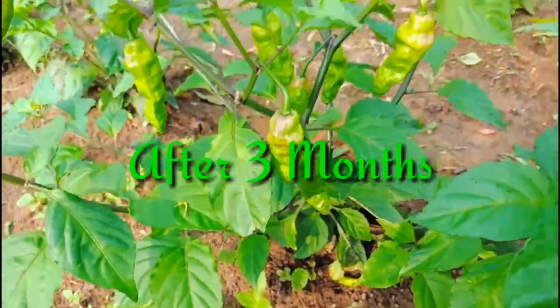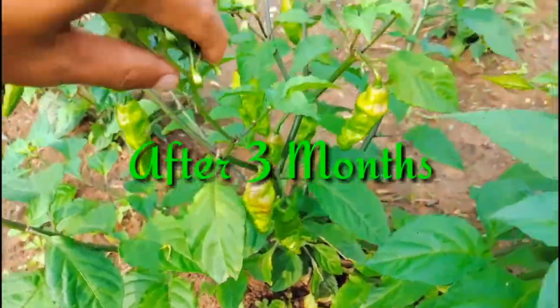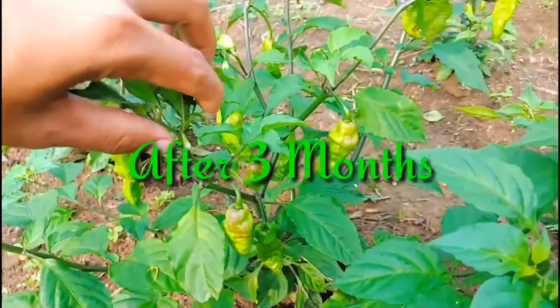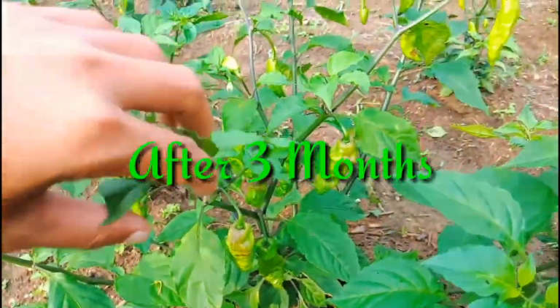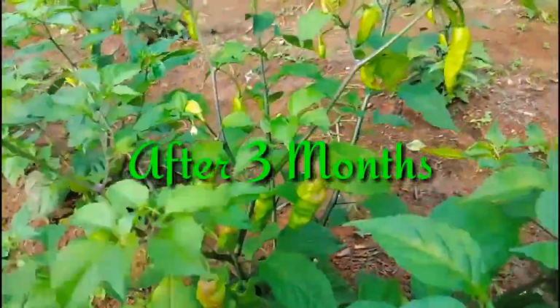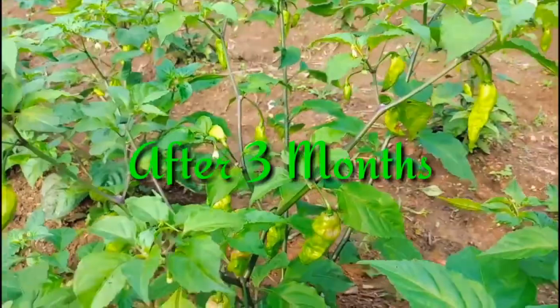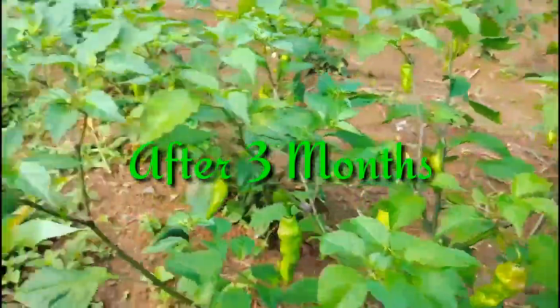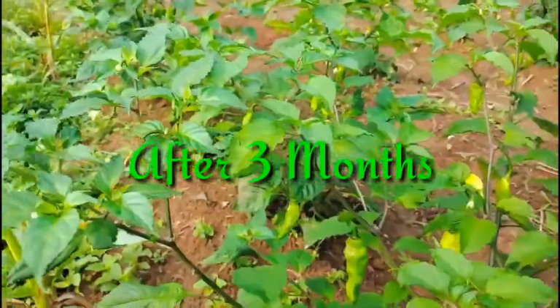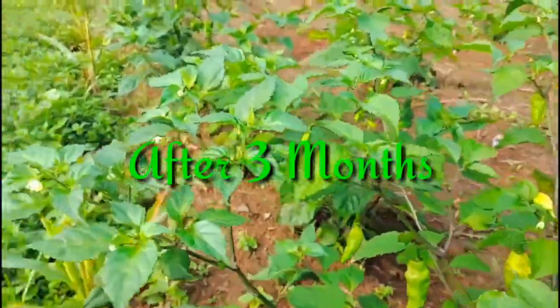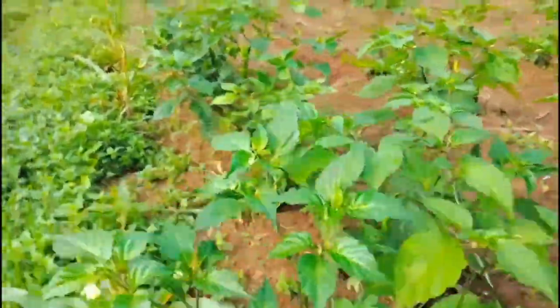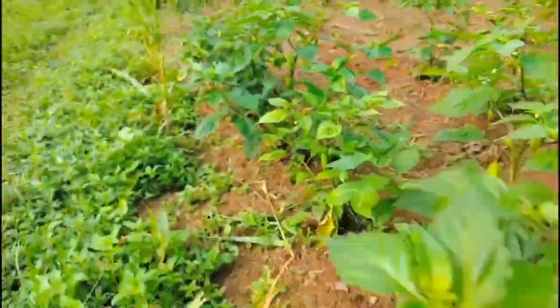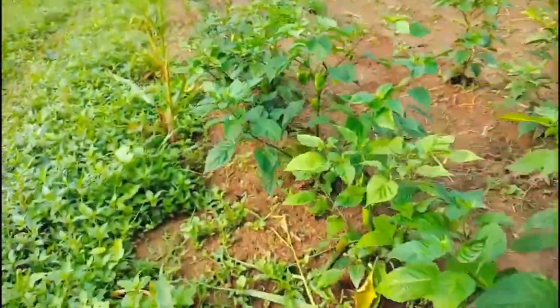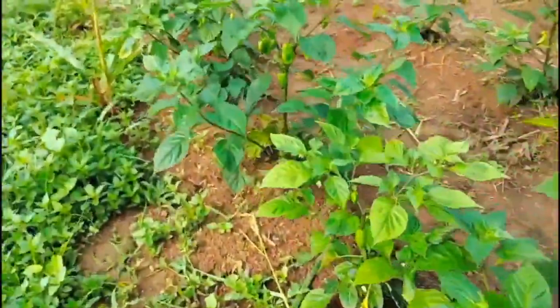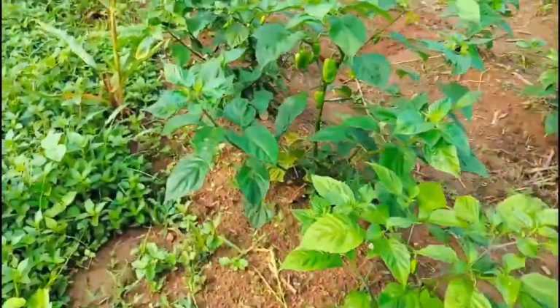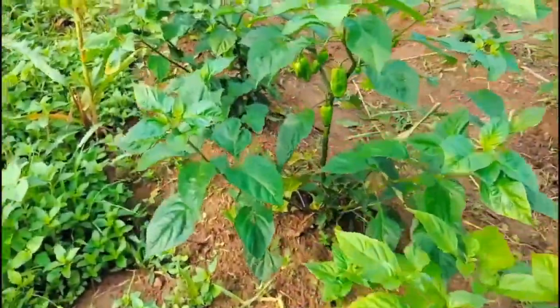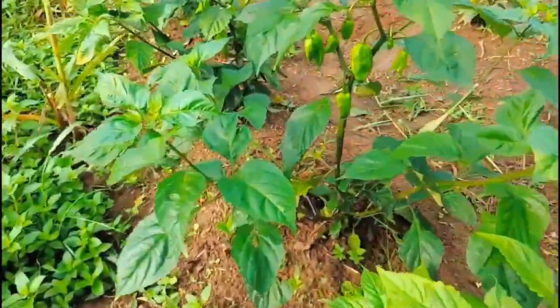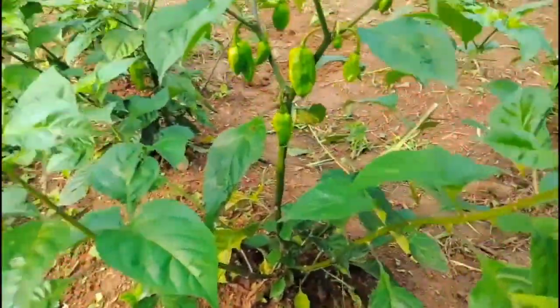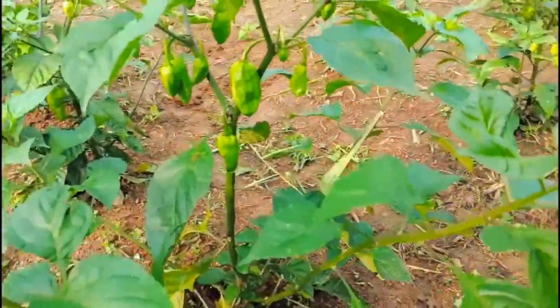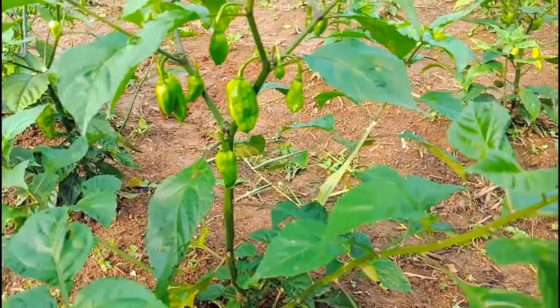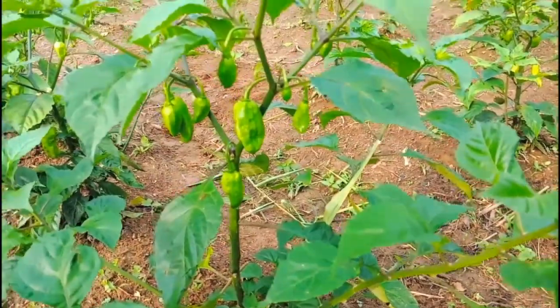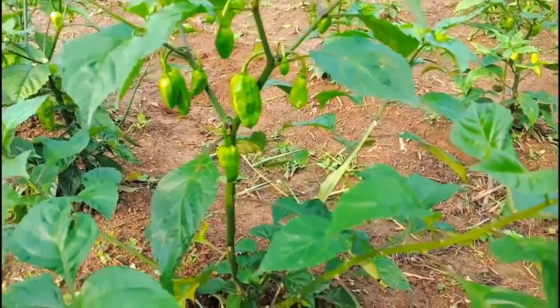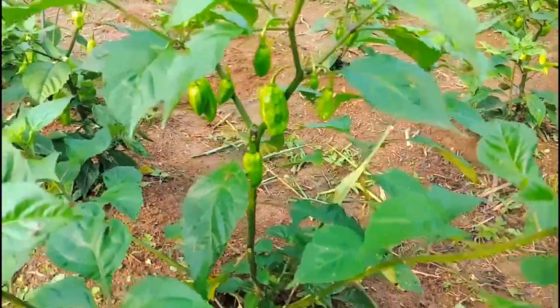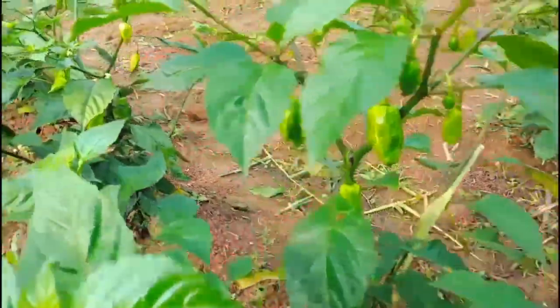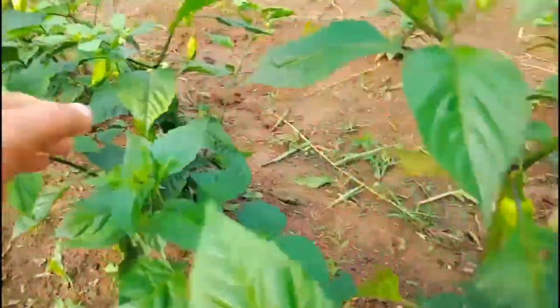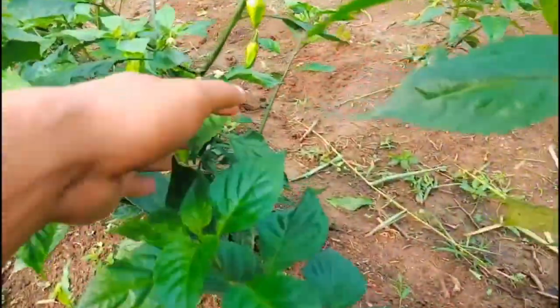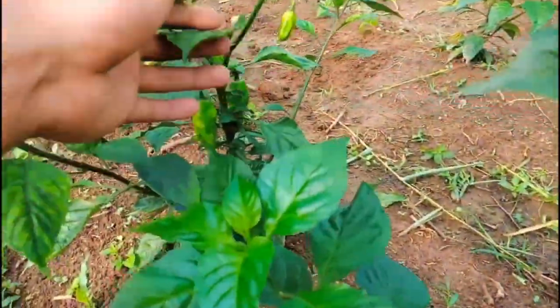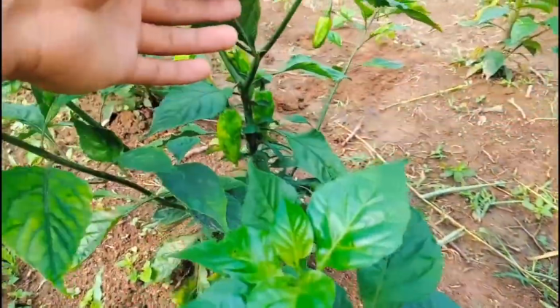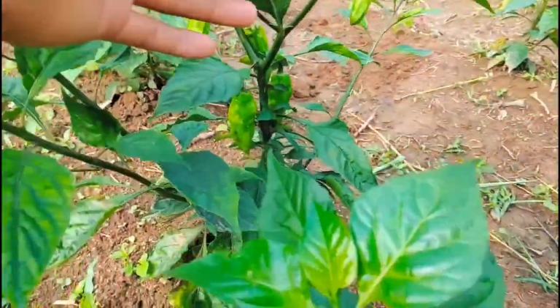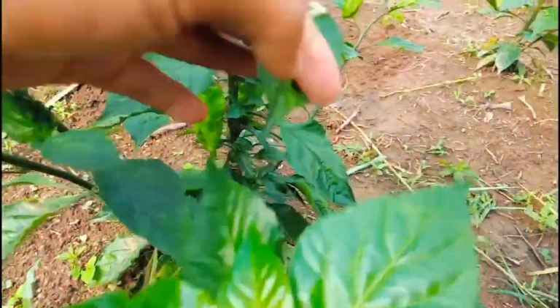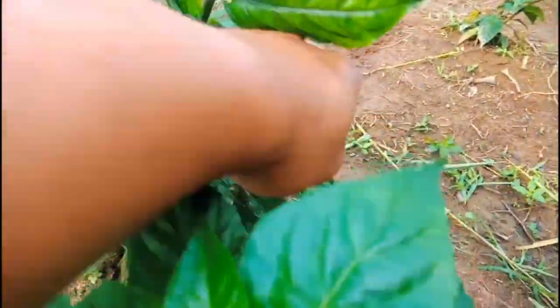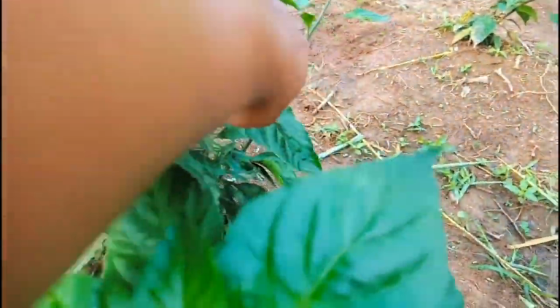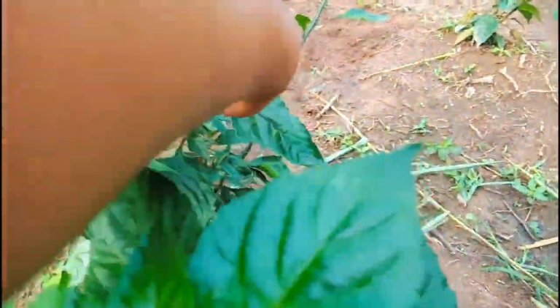This is after three months — check out the king chili, it is very huge! I'm very happy. This is my garden and I'm very happy to have king chili with such huge chilis. Just check out the chili.